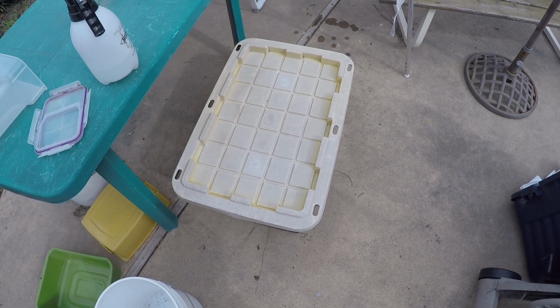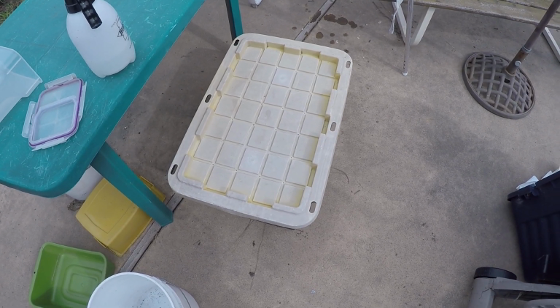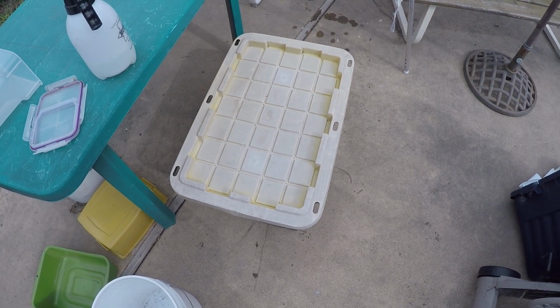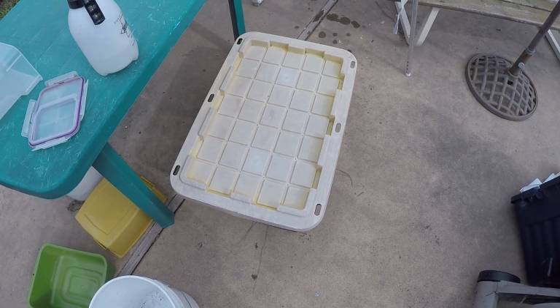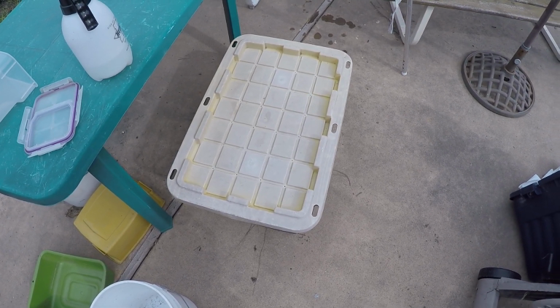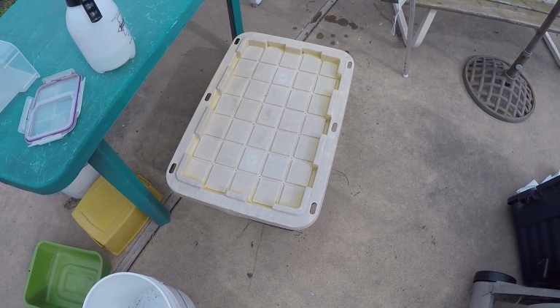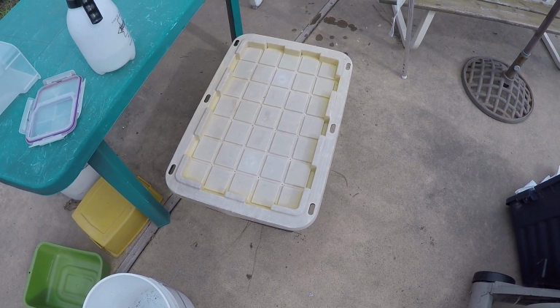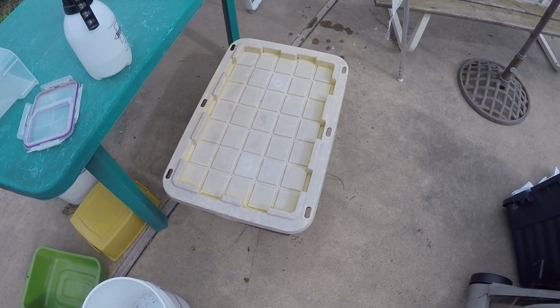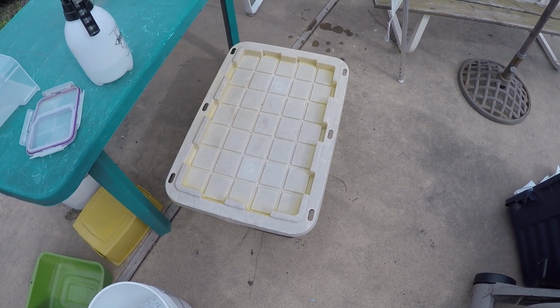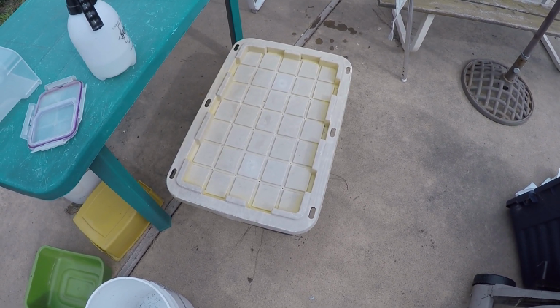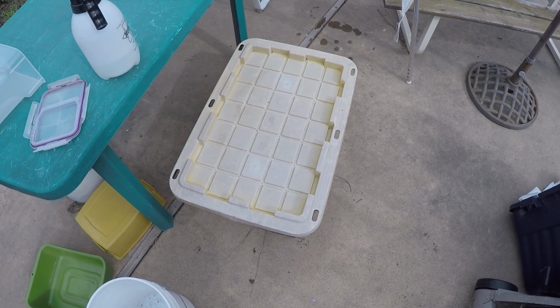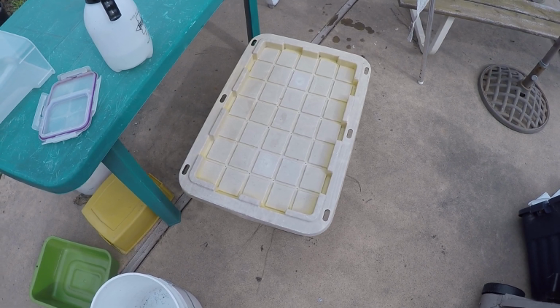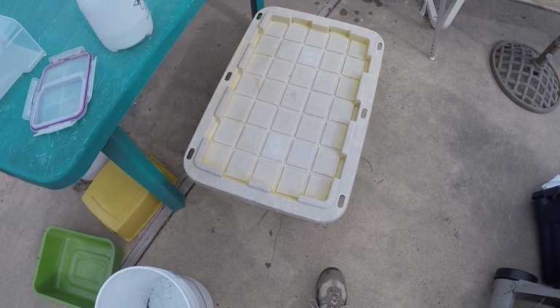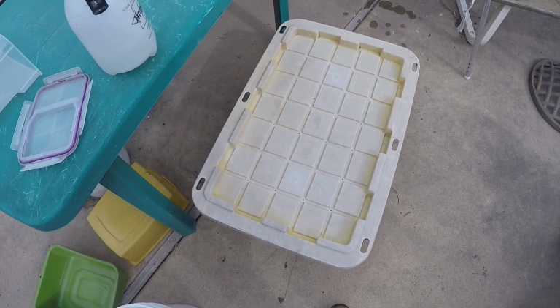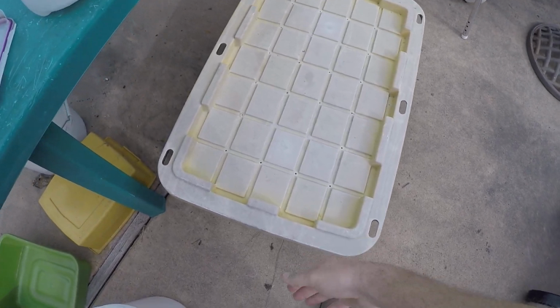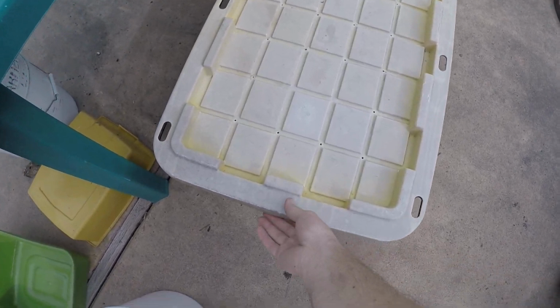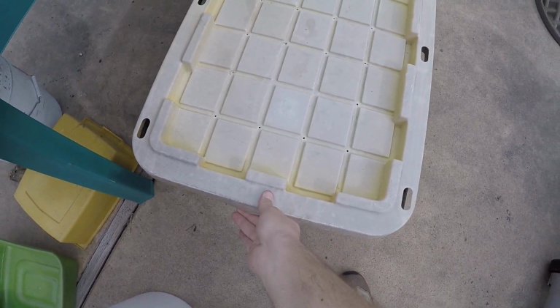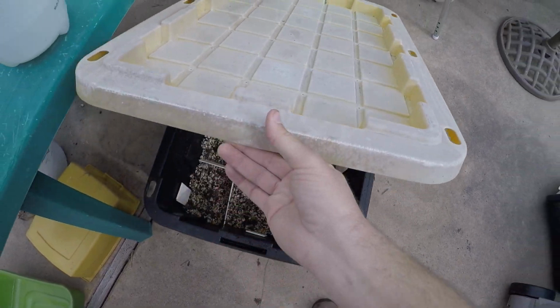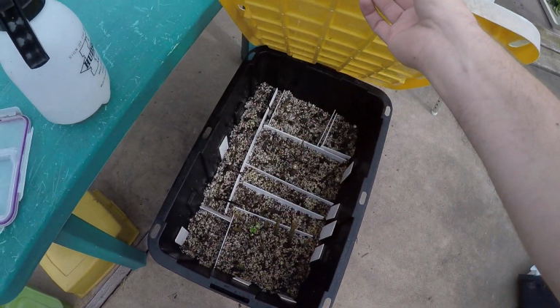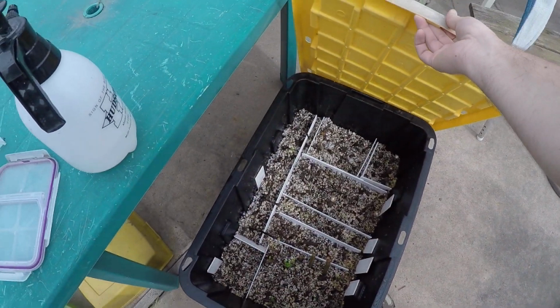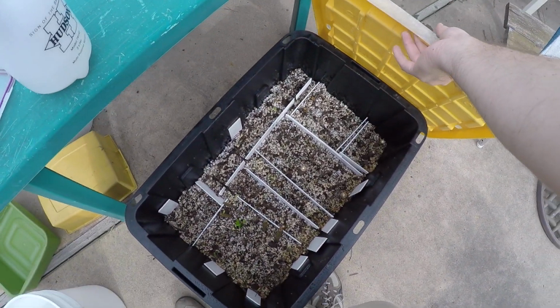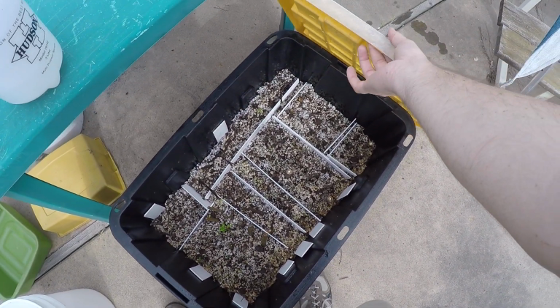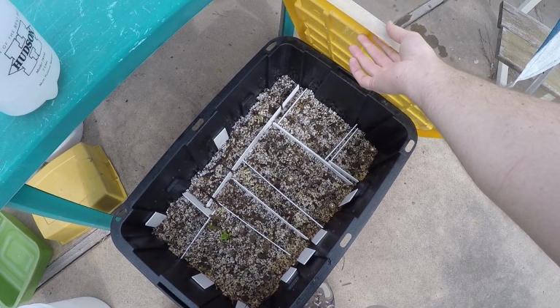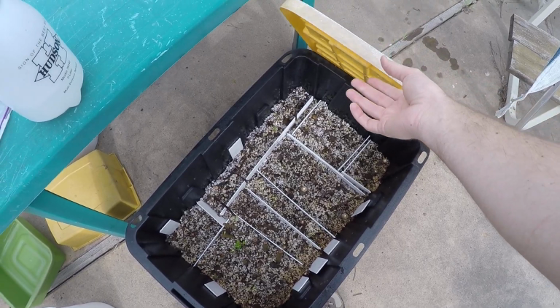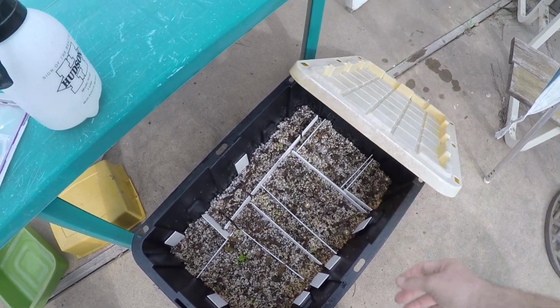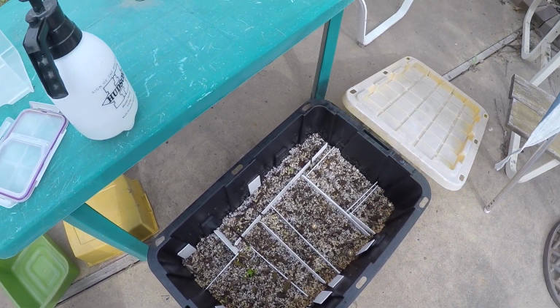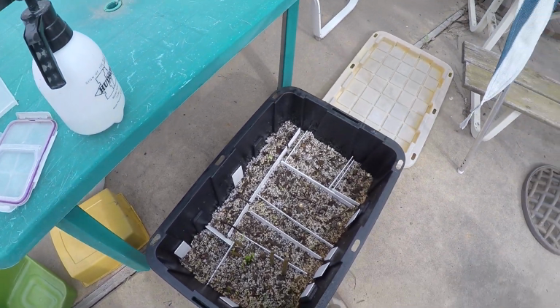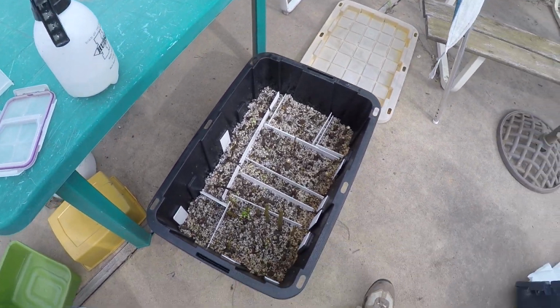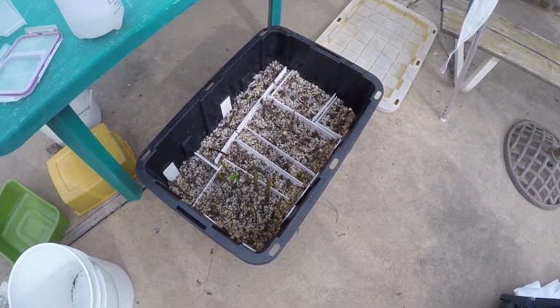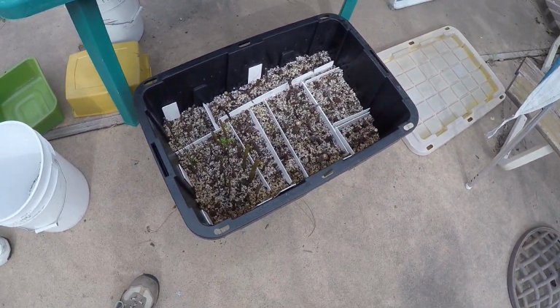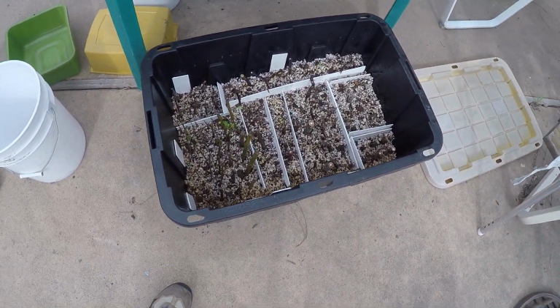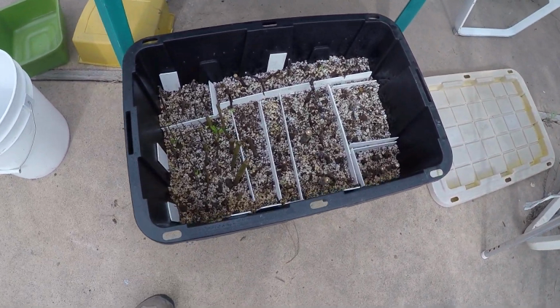It's time to check on our cuttings that we processed a few weeks ago and we've been checking on them throughout the season, taking a look. Here's what we have going on.